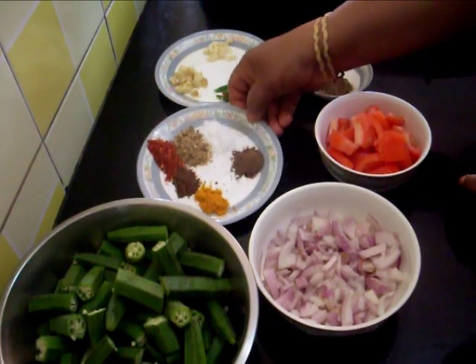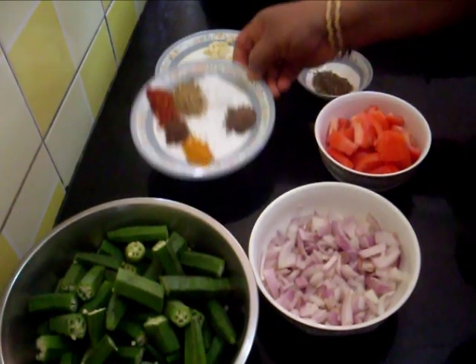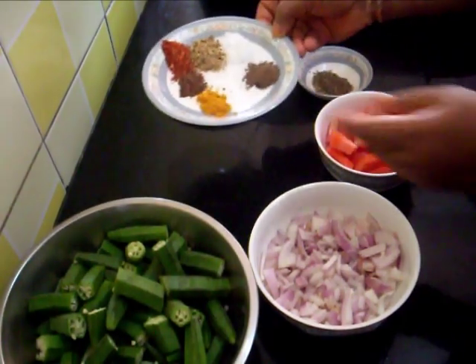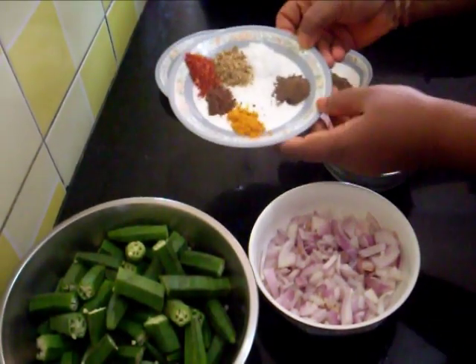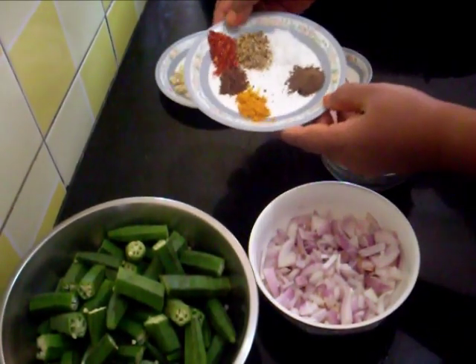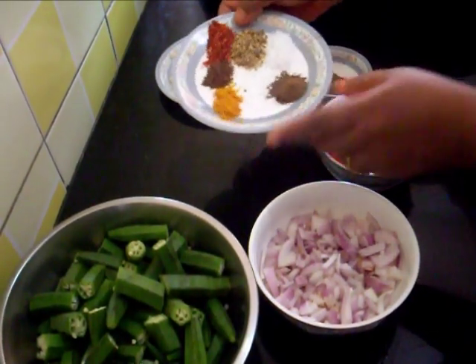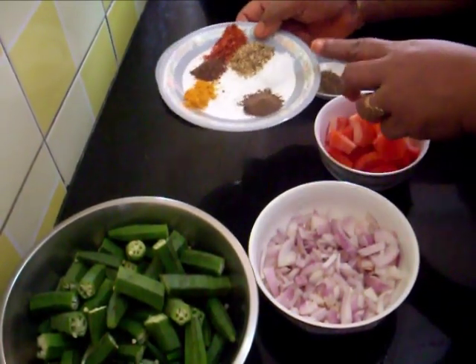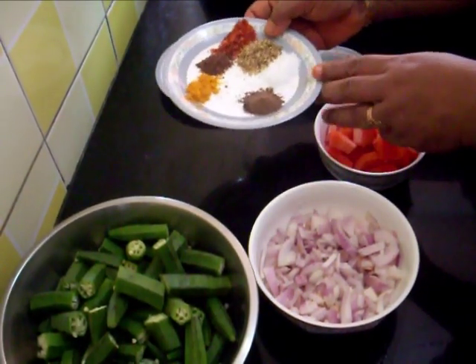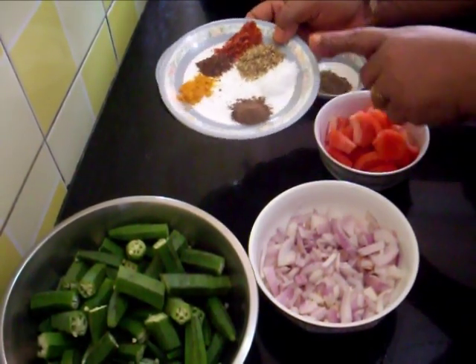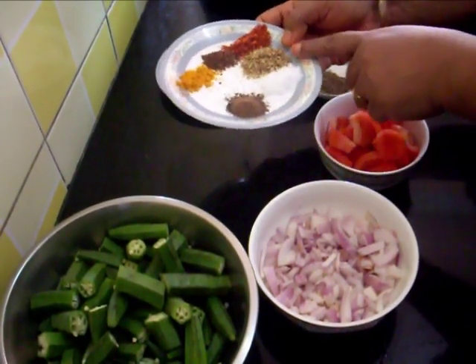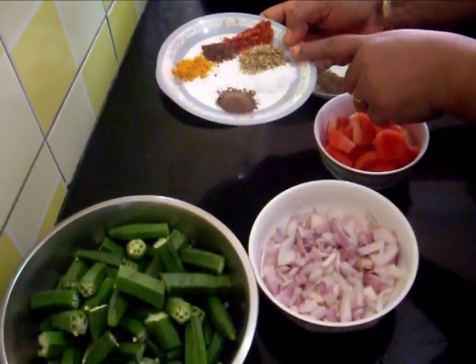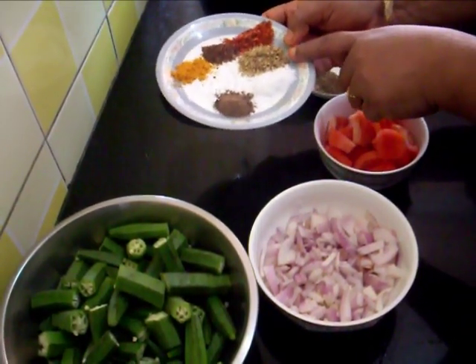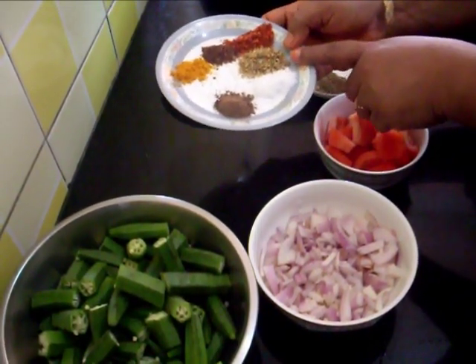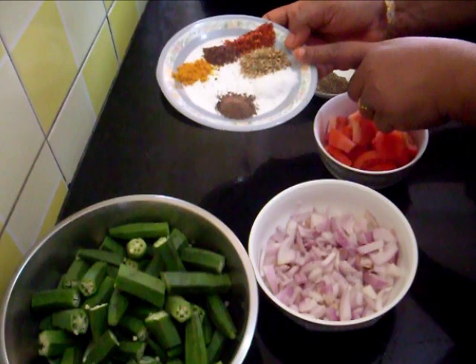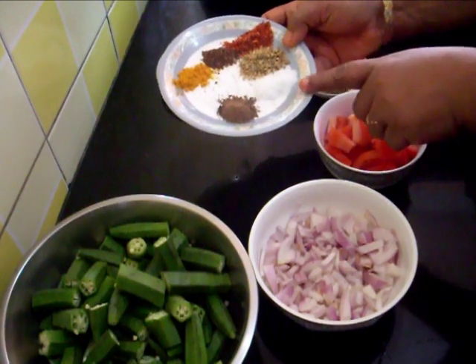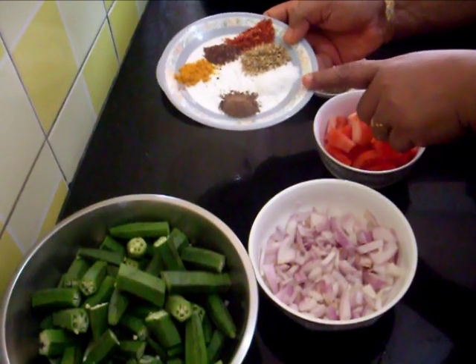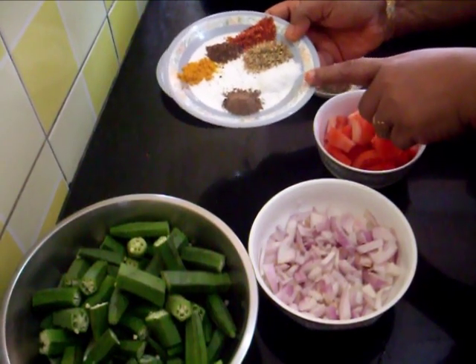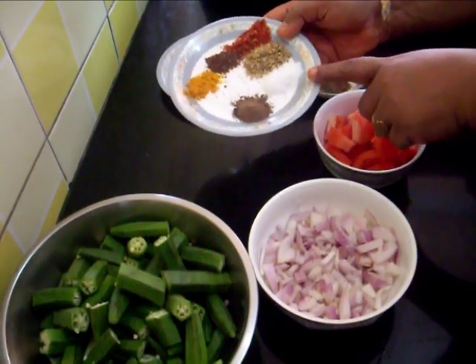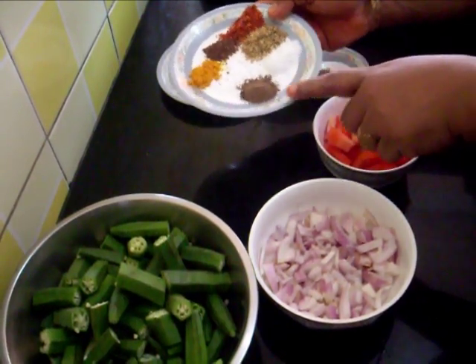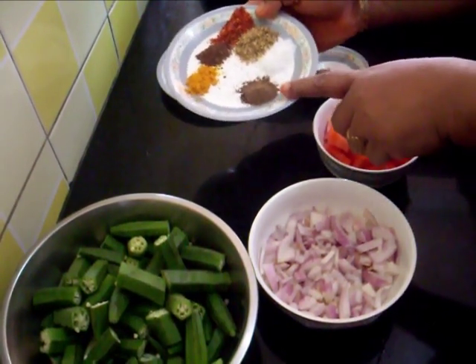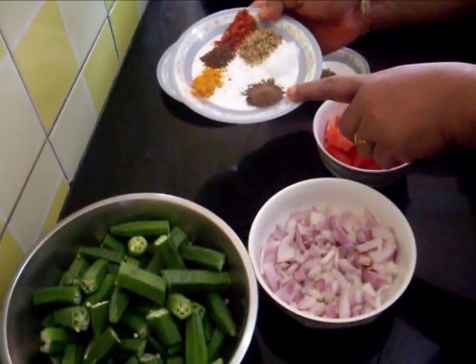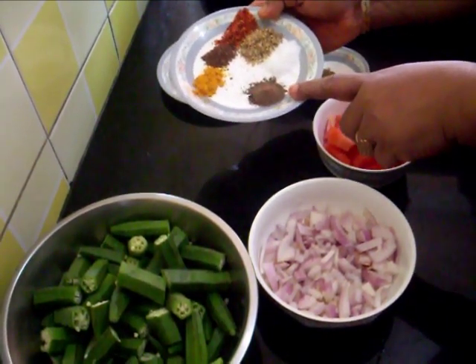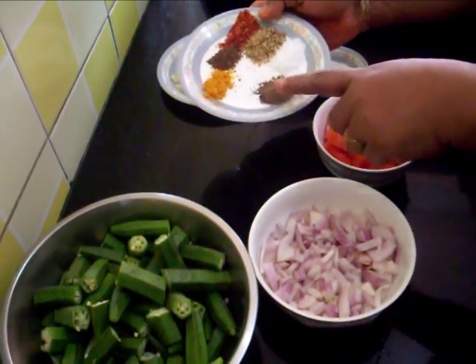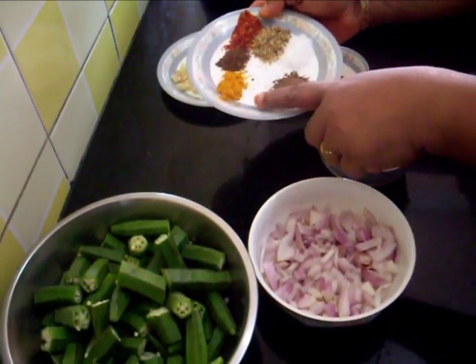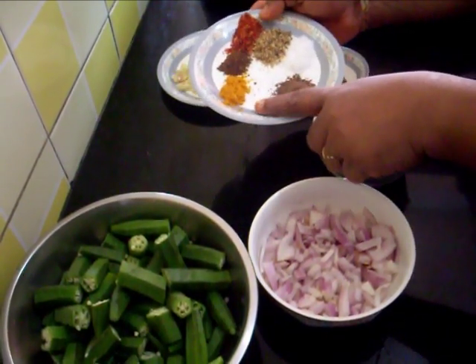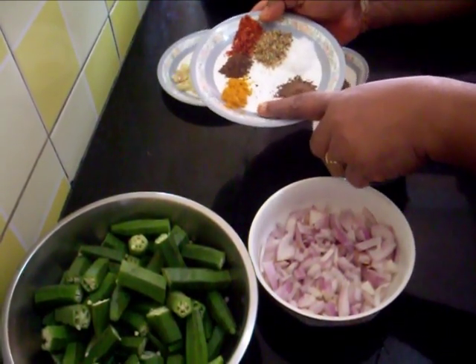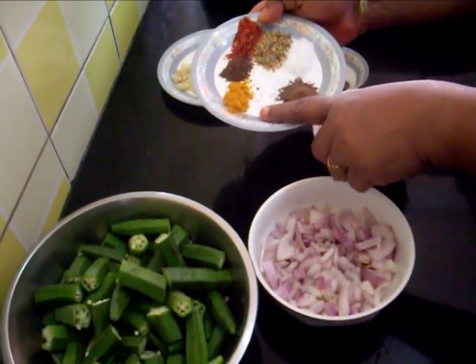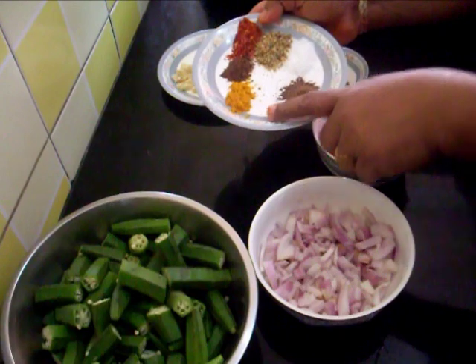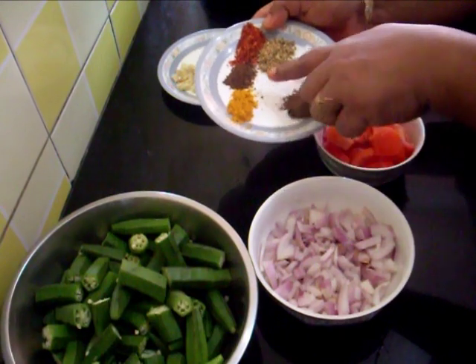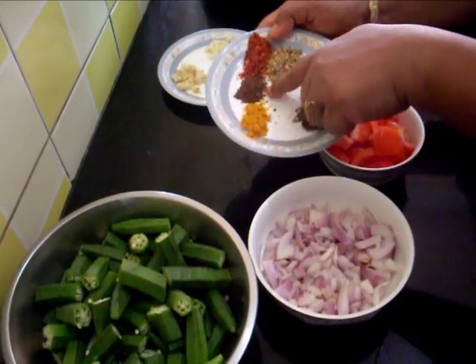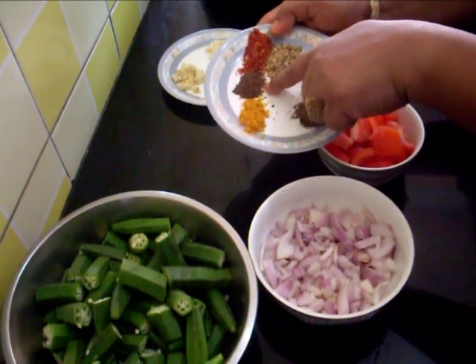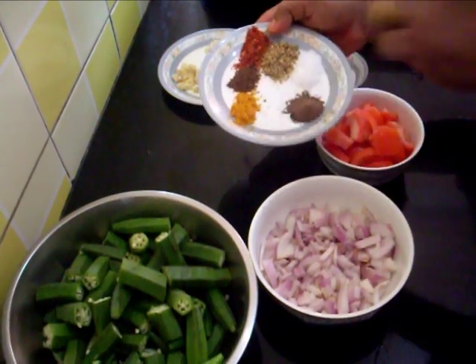This is red chilli powder, 1 teaspoon. 1 teaspoon of coriander powder, salt as per taste, half teaspoon of amchur powder, half teaspoon of turmeric powder, and half teaspoon of garam masala powder.